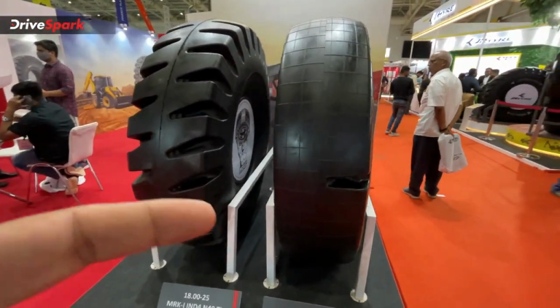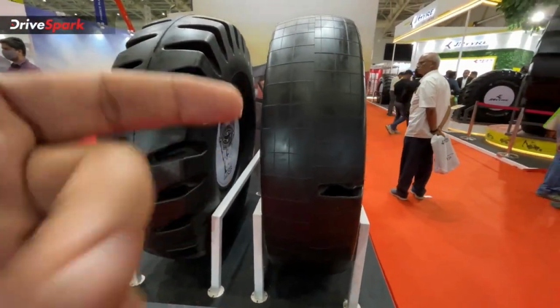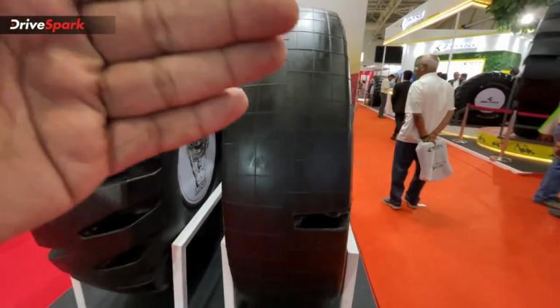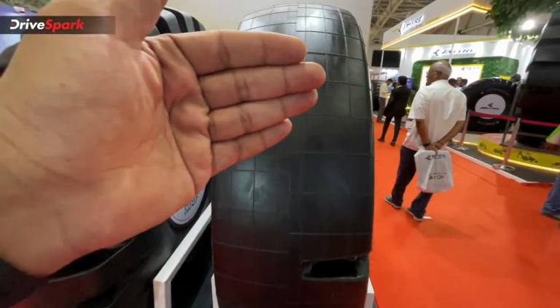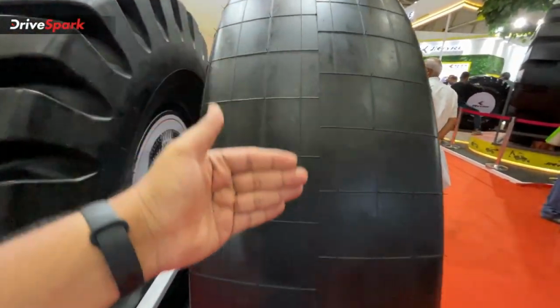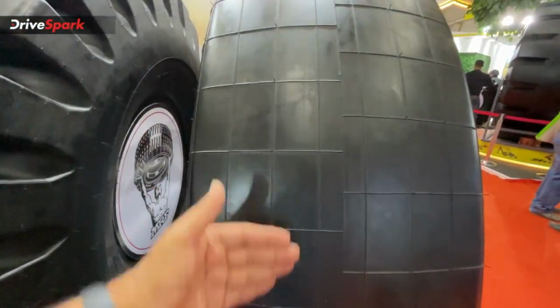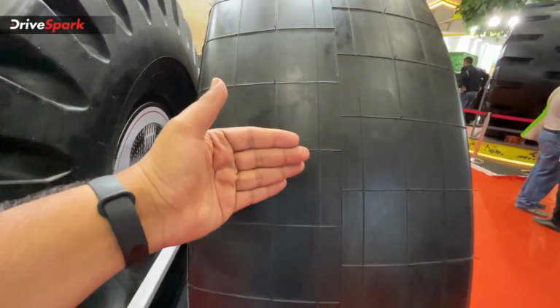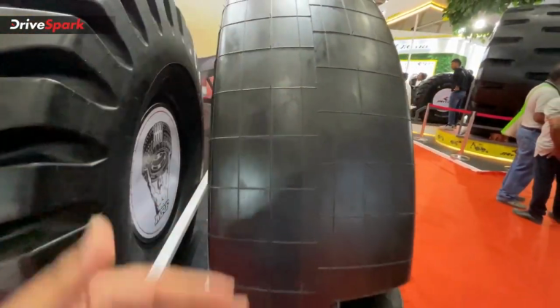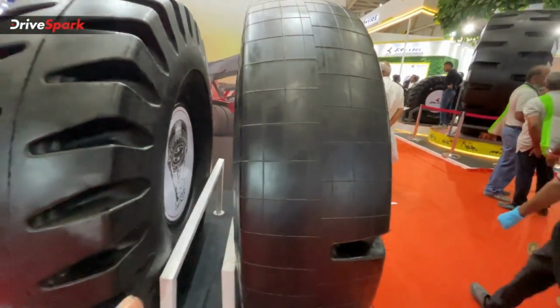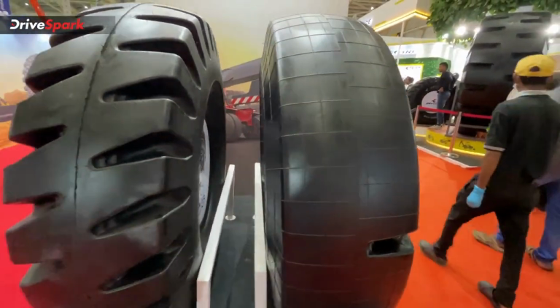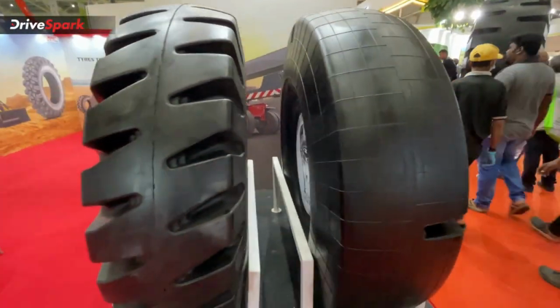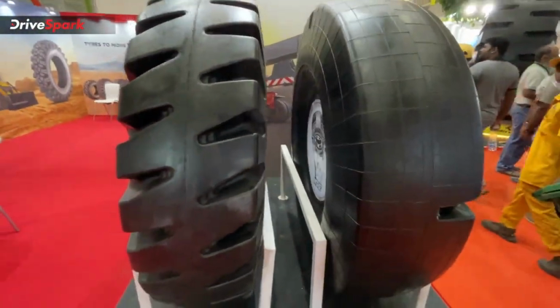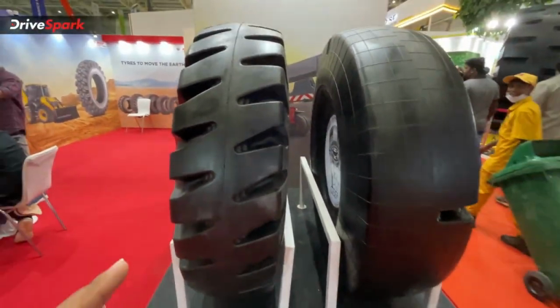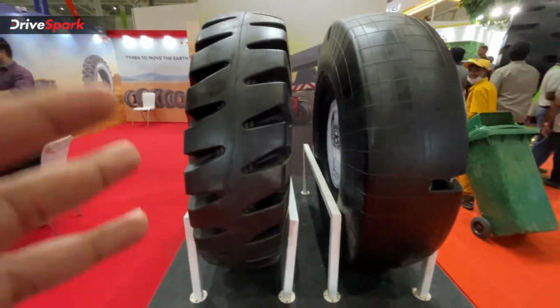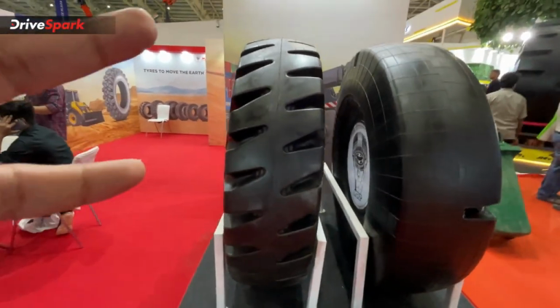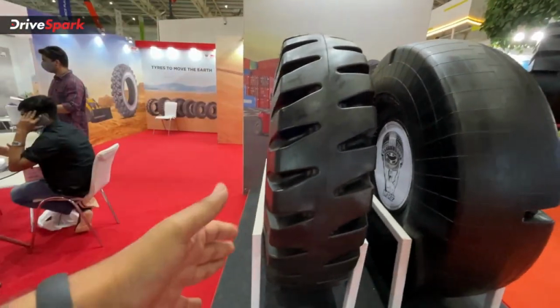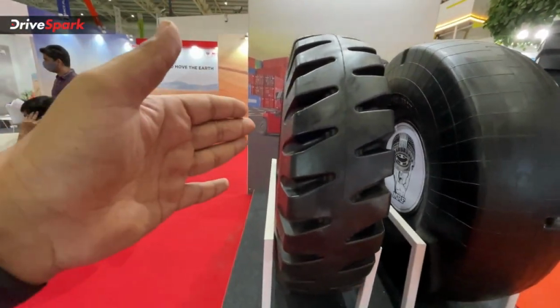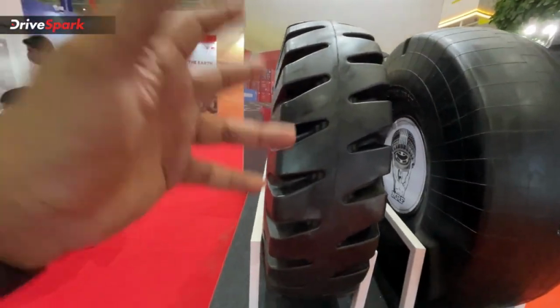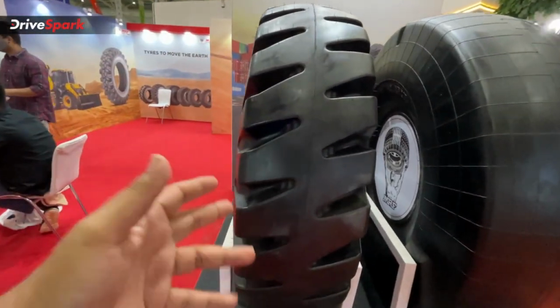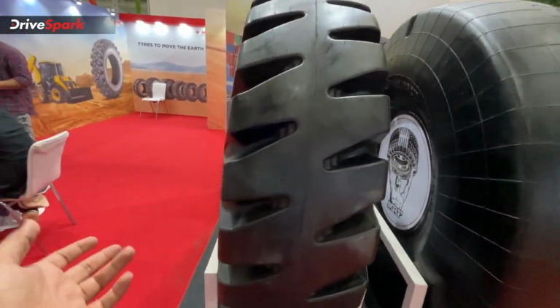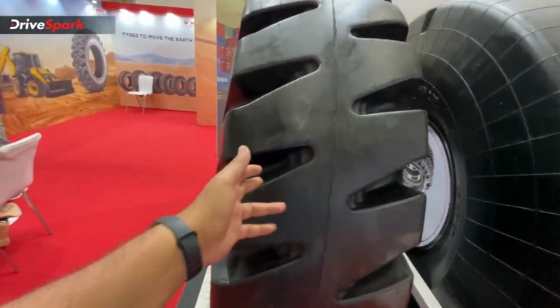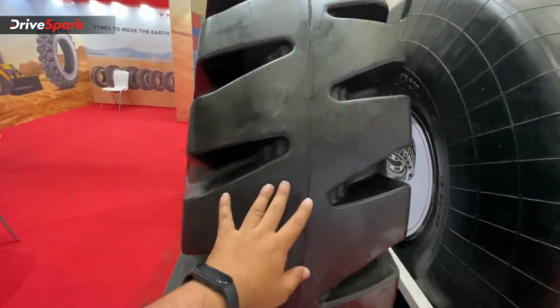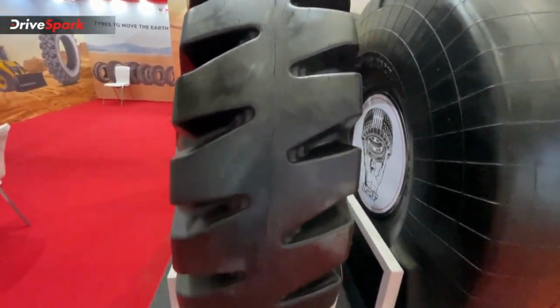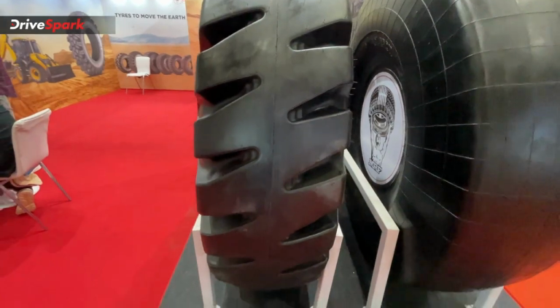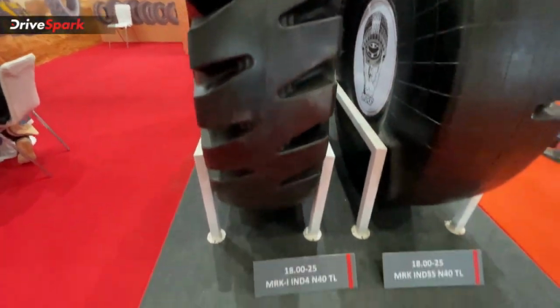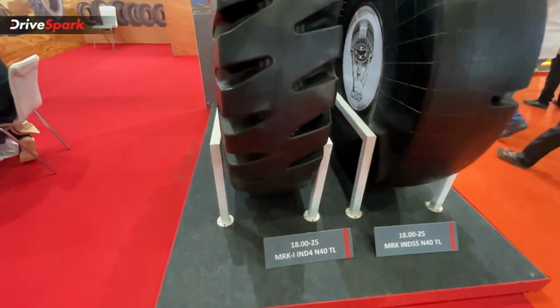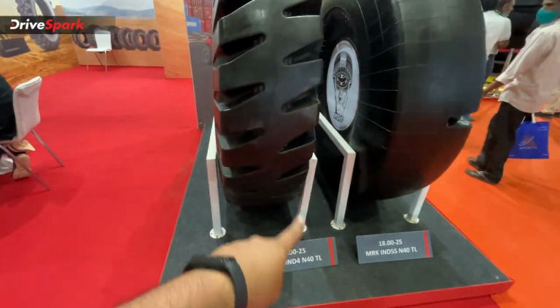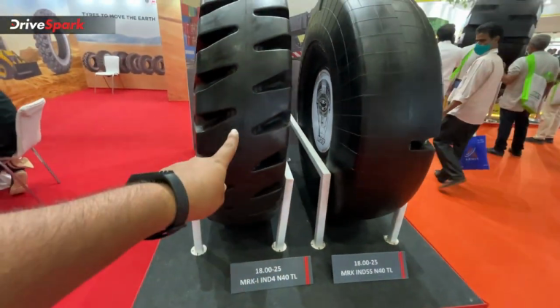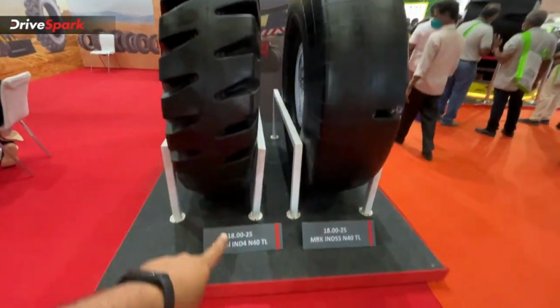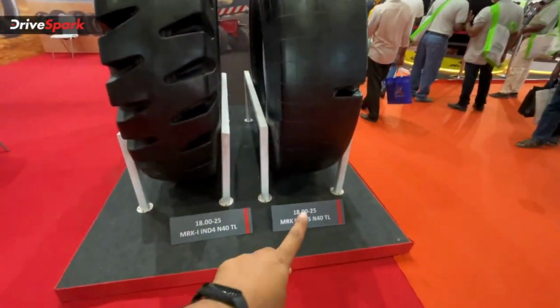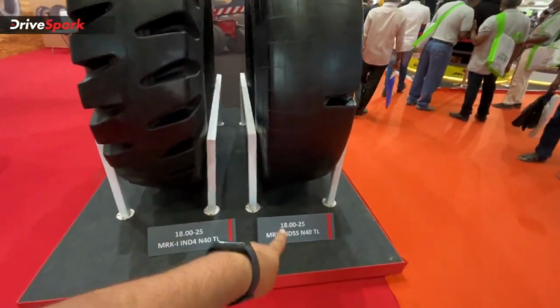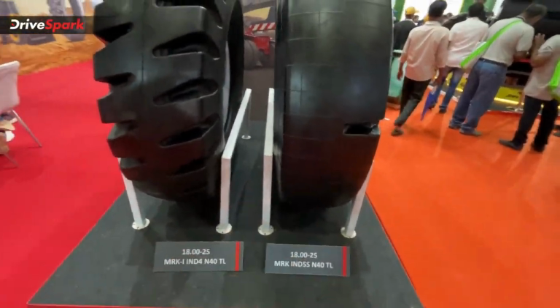Here you can see the full flat profile tire, with rubber road rolling. Next, there is a regular tire with regular grooves and contact area. This one has a 25-inch rim size.